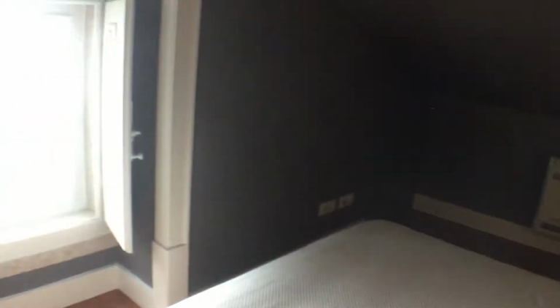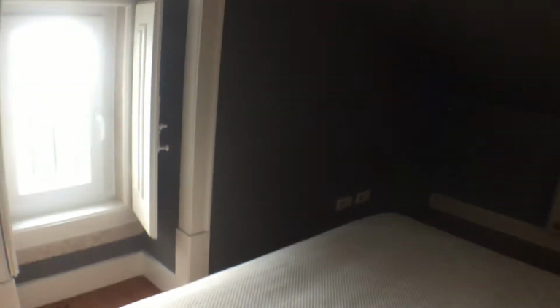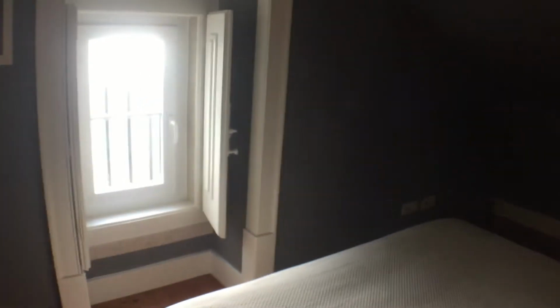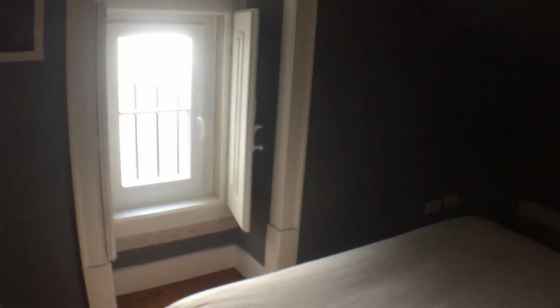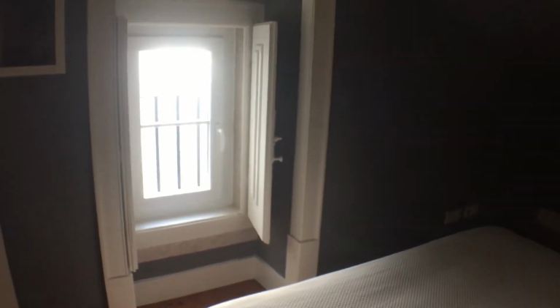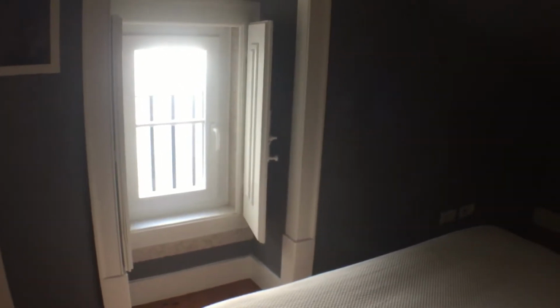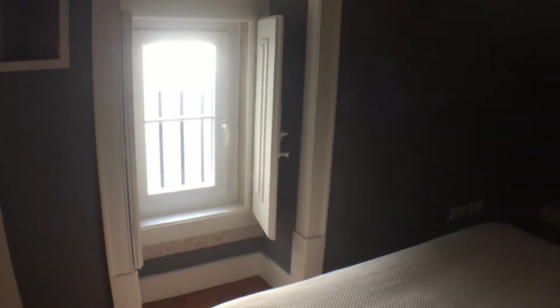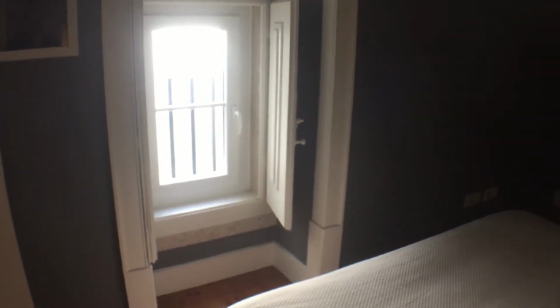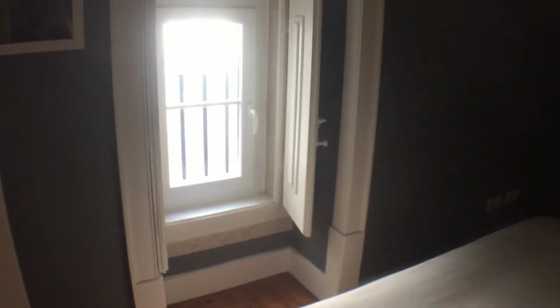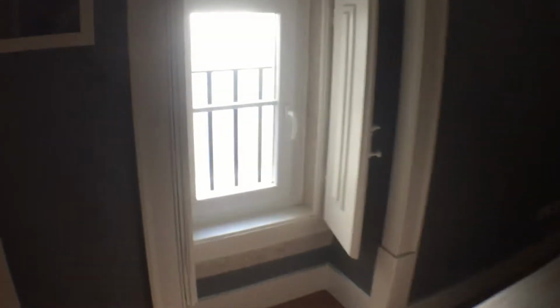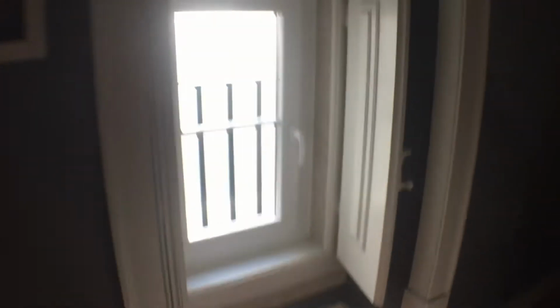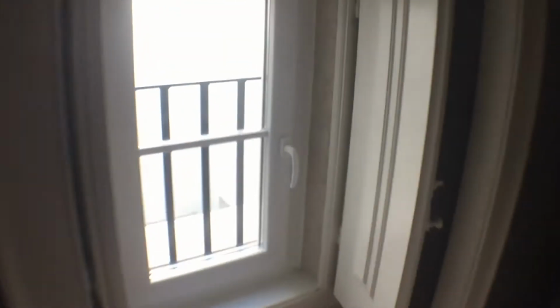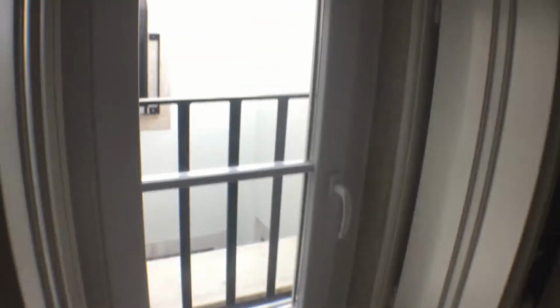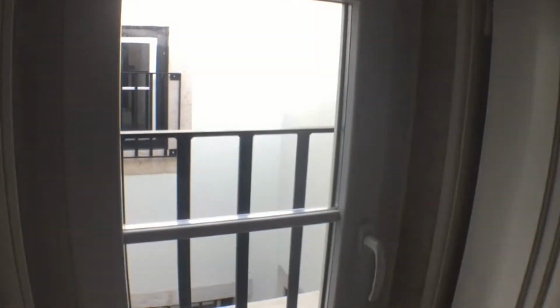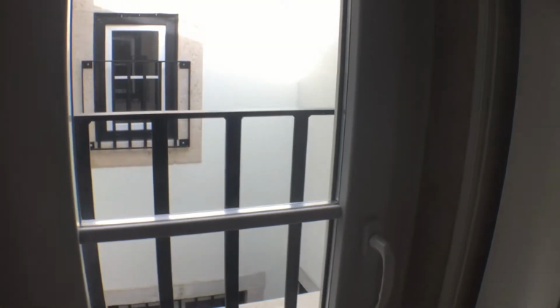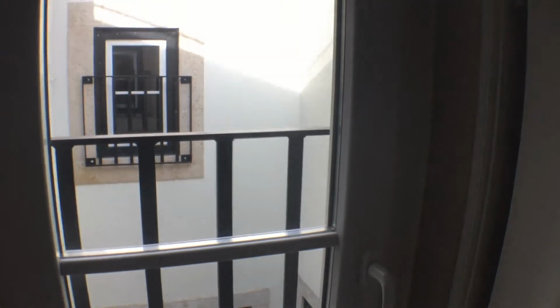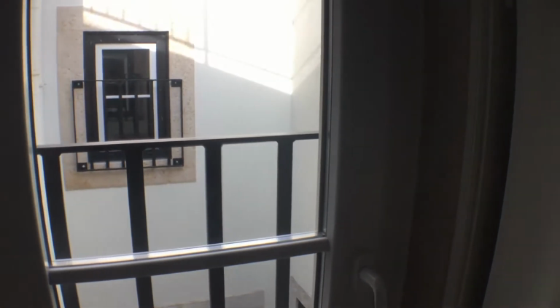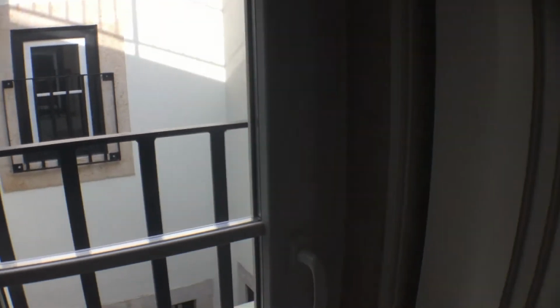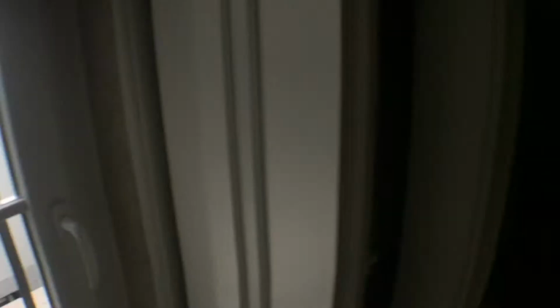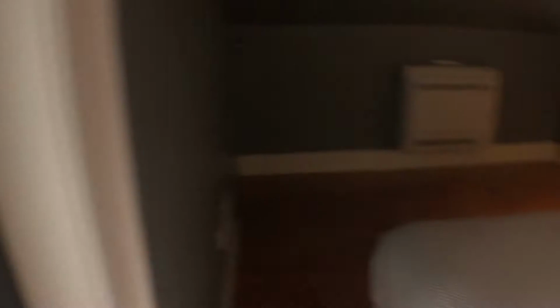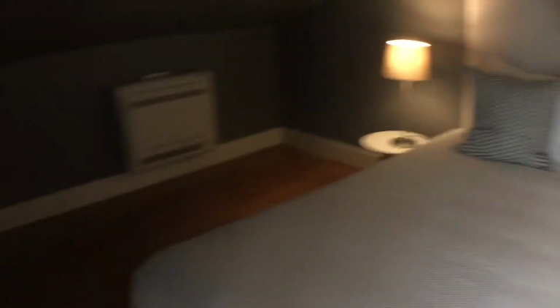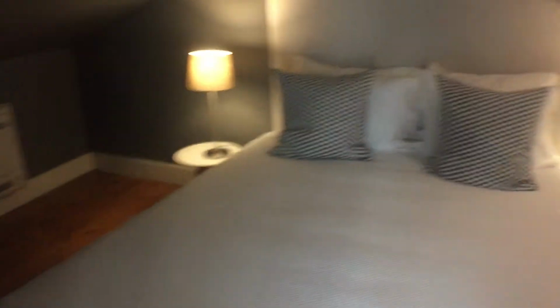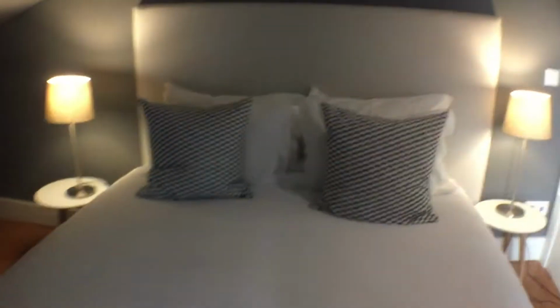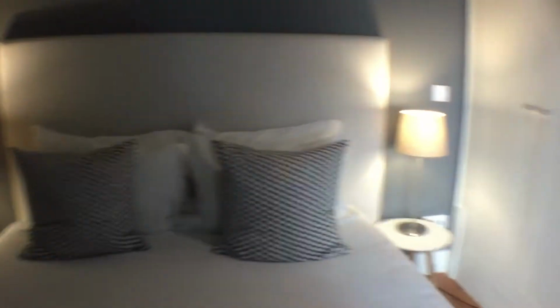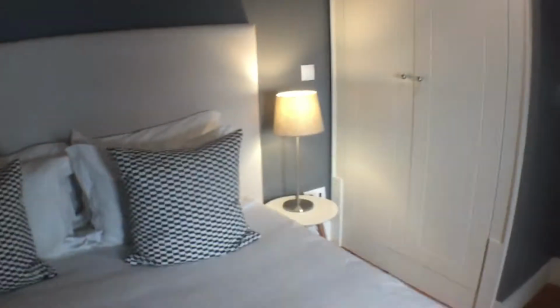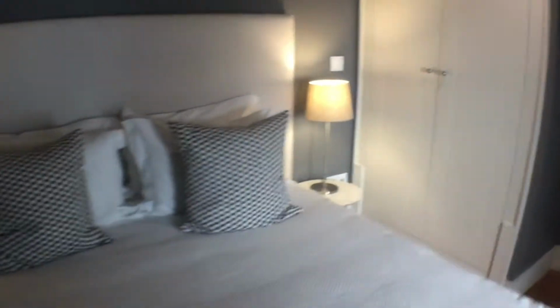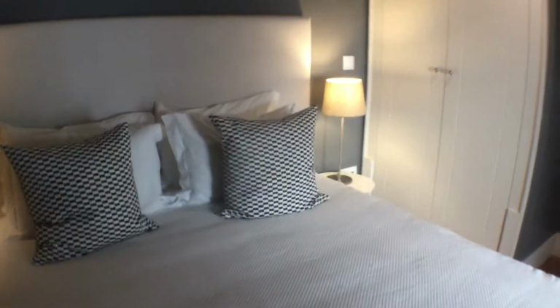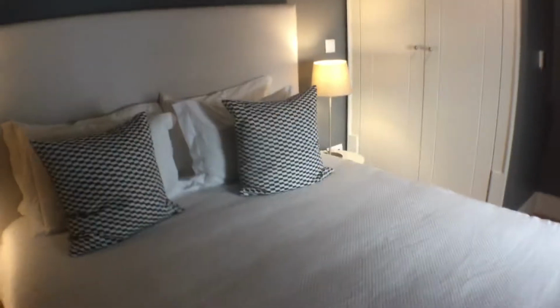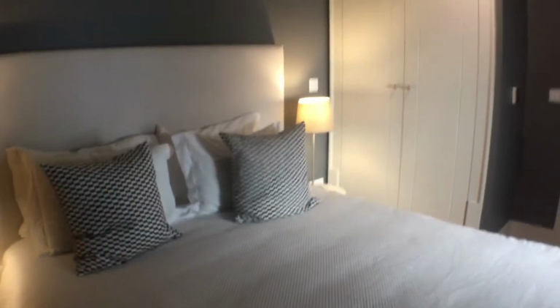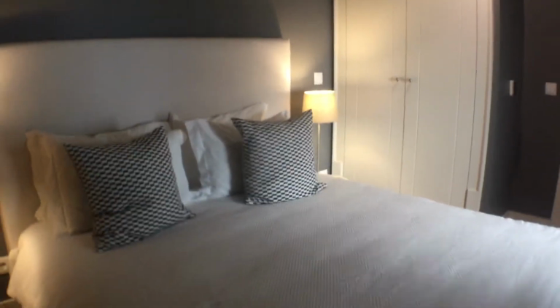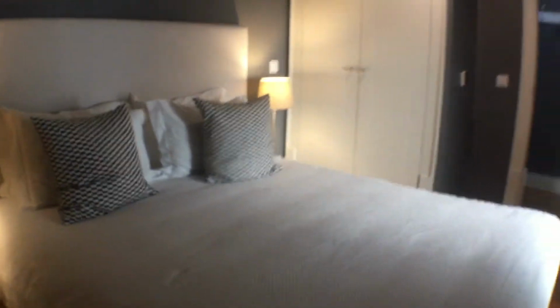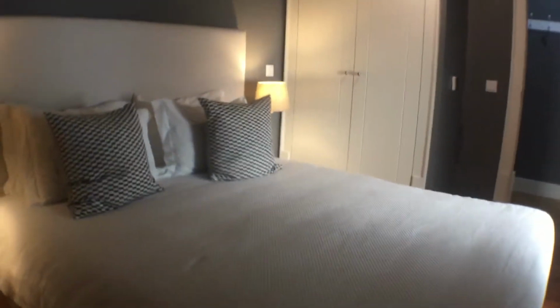We have one big closet with extra blankets. This is the window — let's go to see the view. This is the general view from the room.